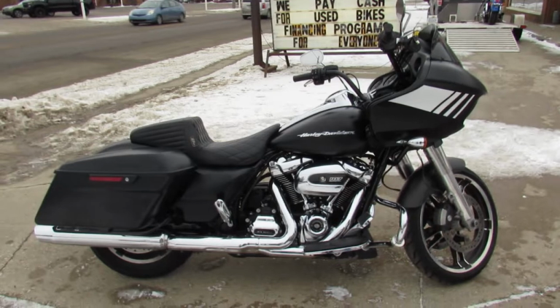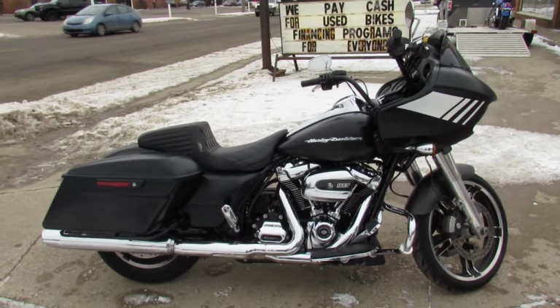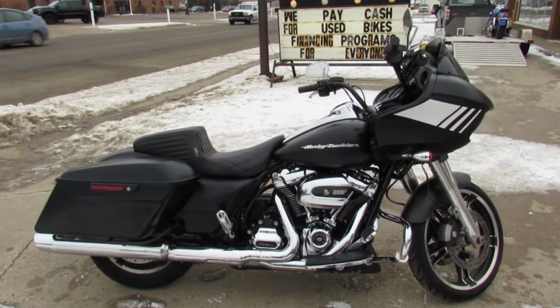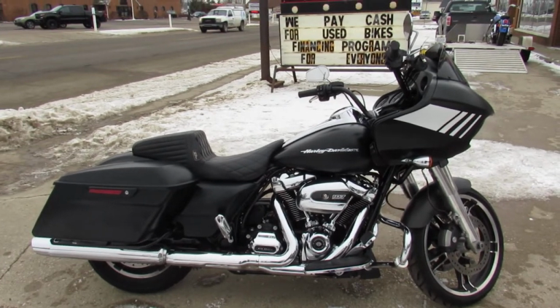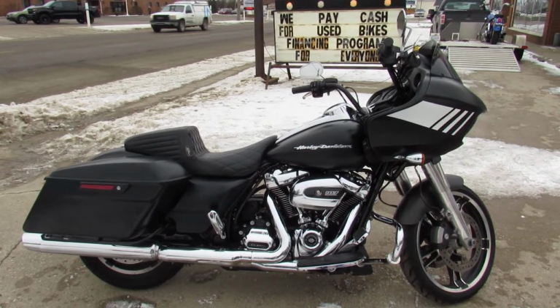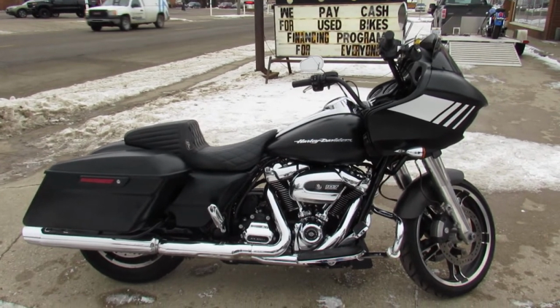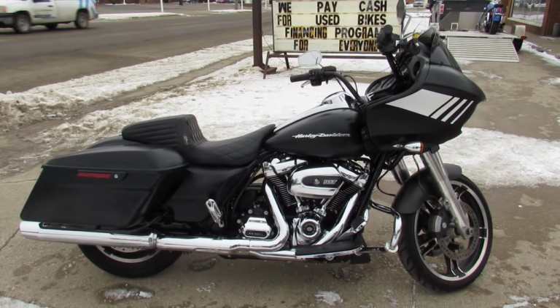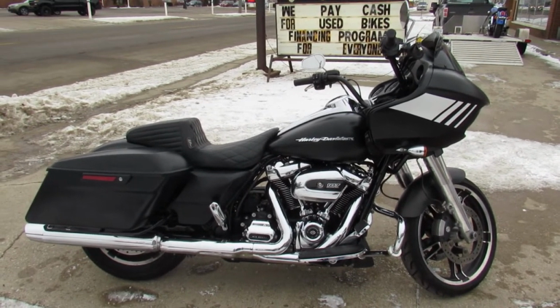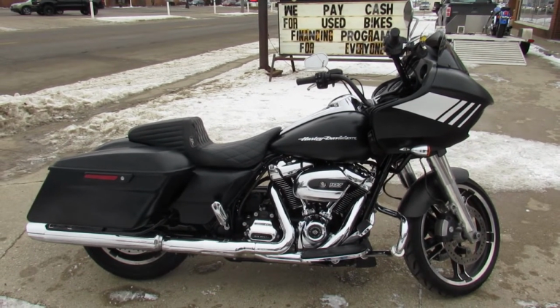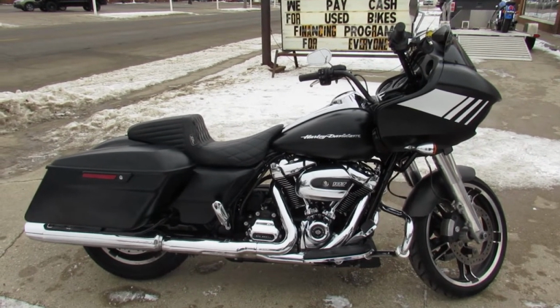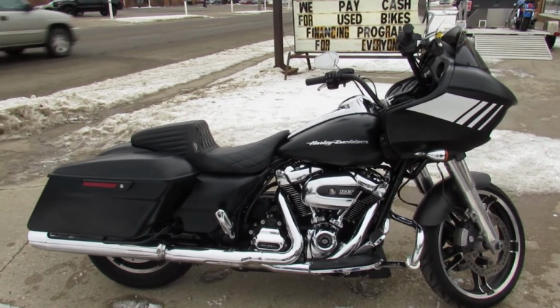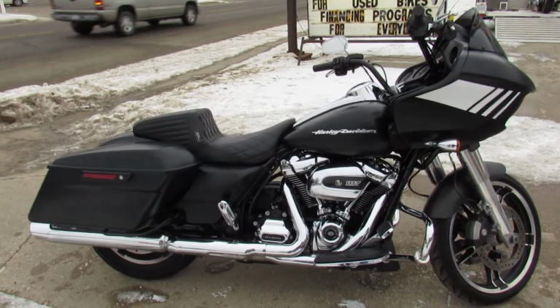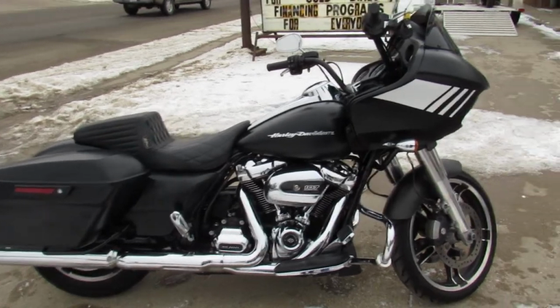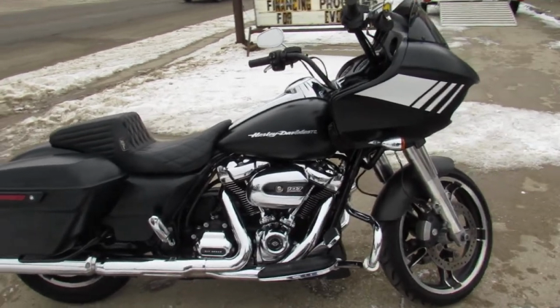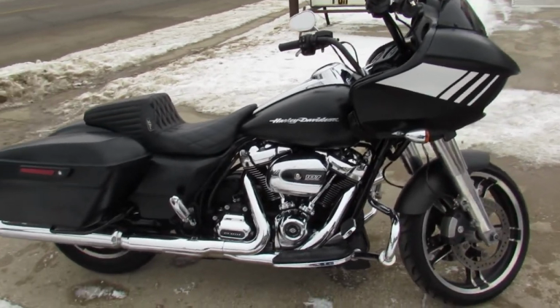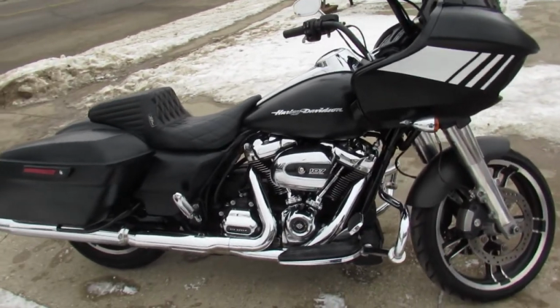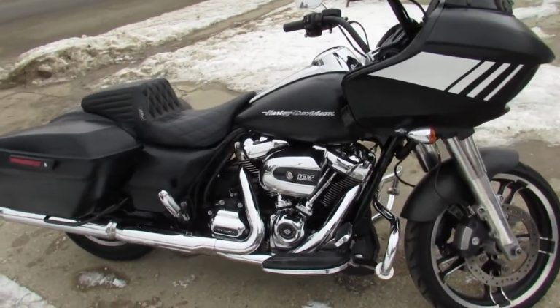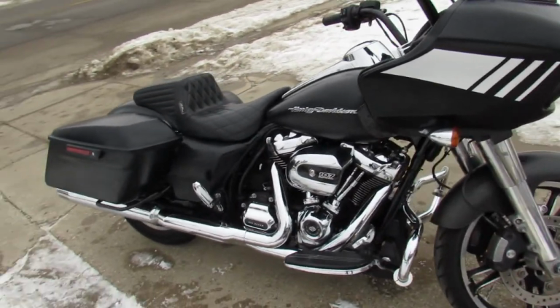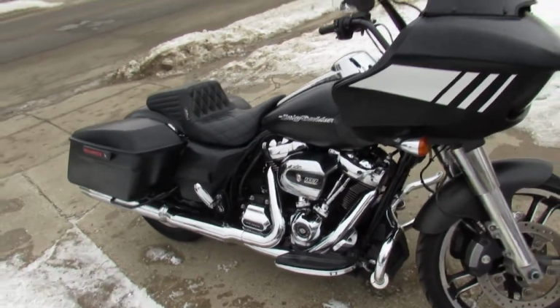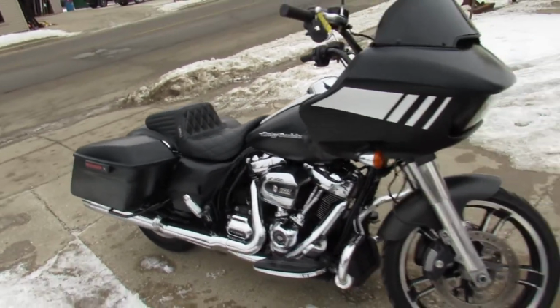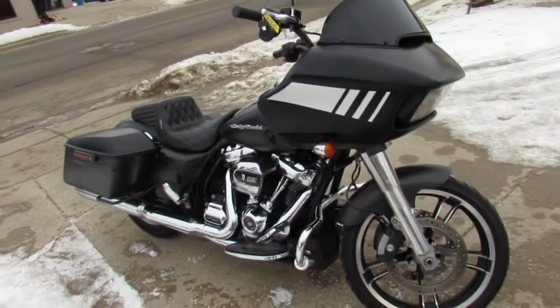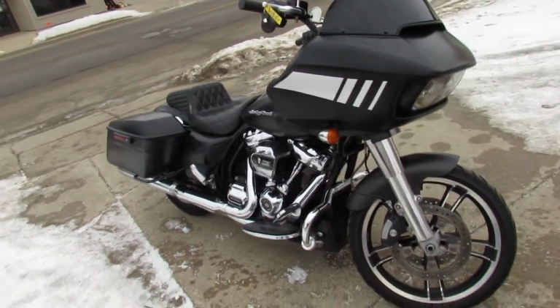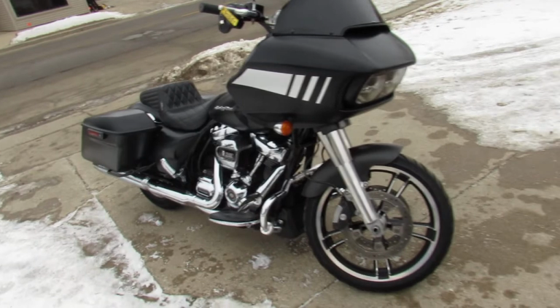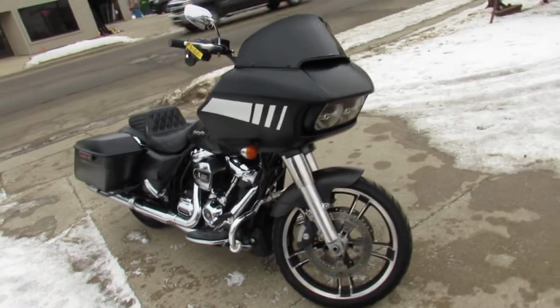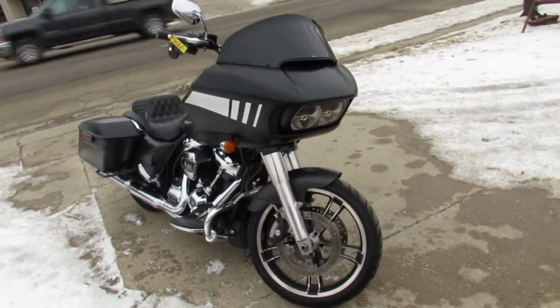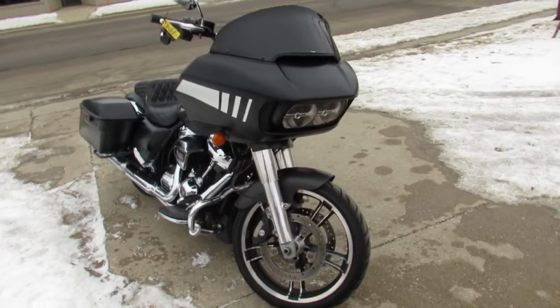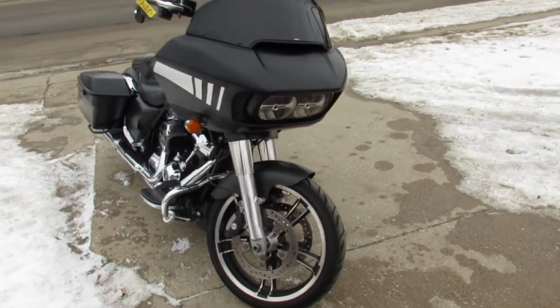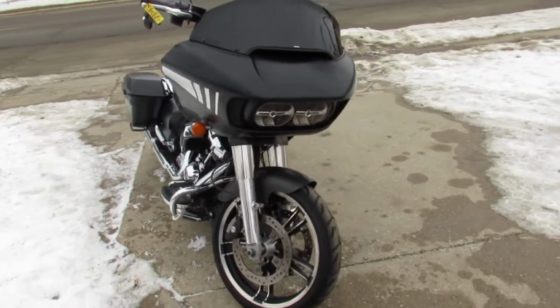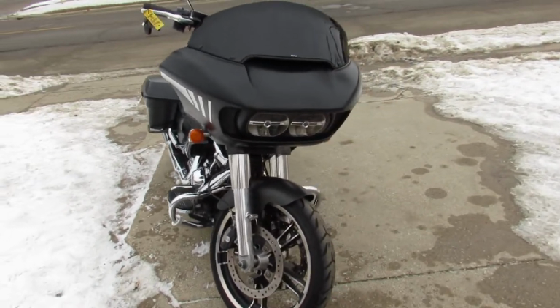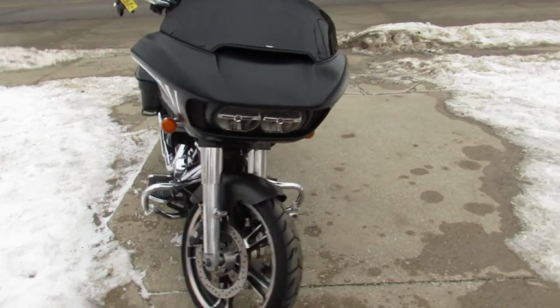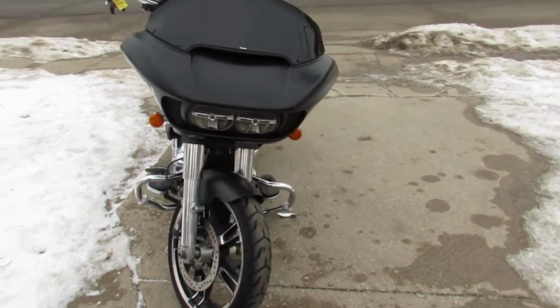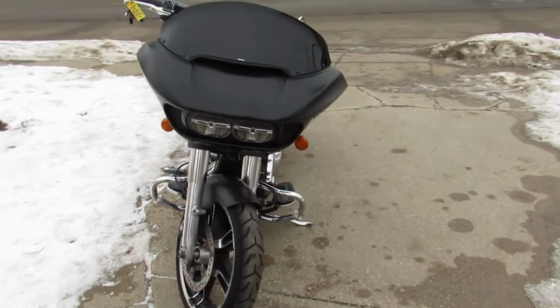Hey guys, it's Approval Powersports doing some videos on our used Harley Davidsons. We've got a nice one here — it's a 2018 Road Glide, comes with the 107 cubic inch Milwaukee 8 engine, and it comes in black denim paint.